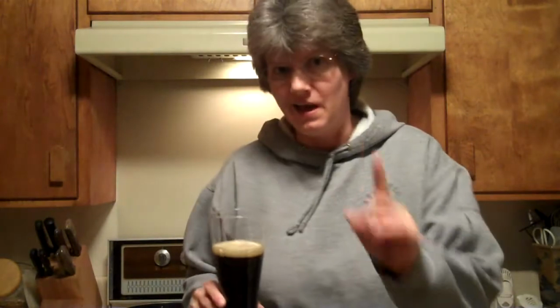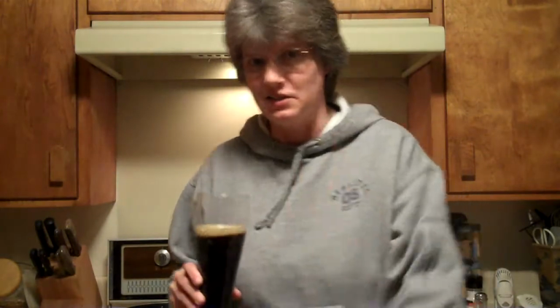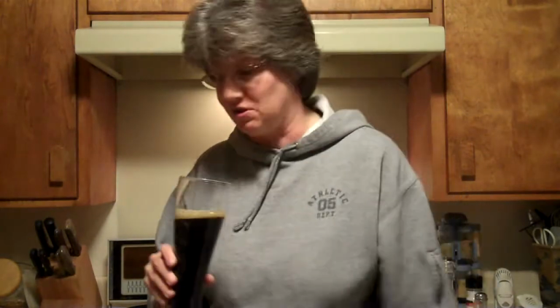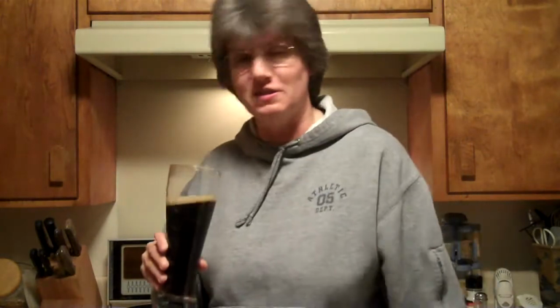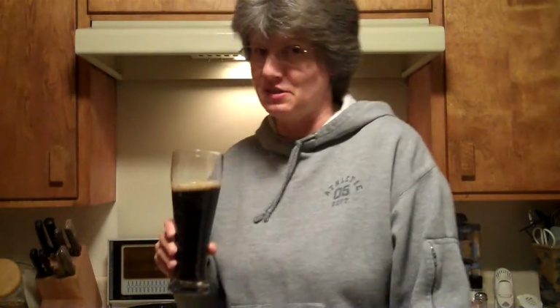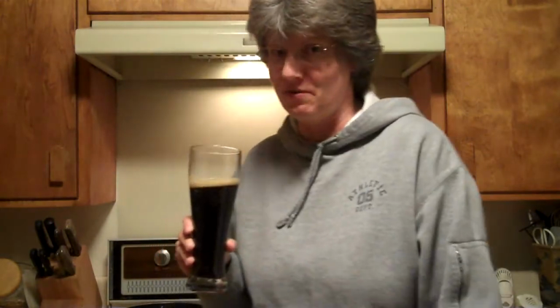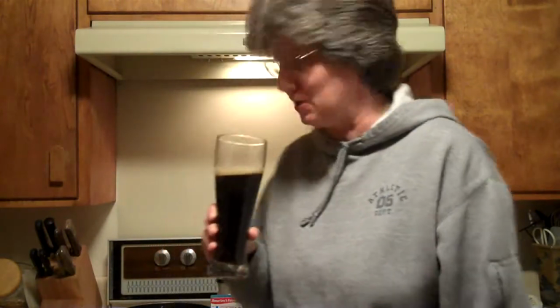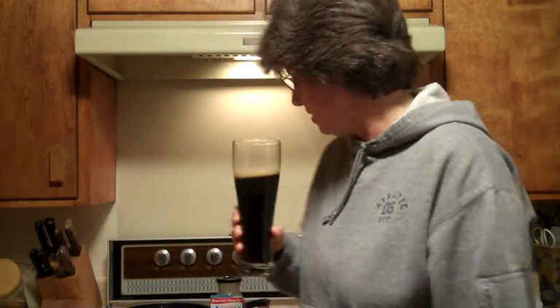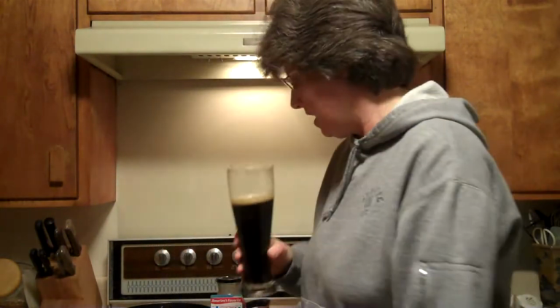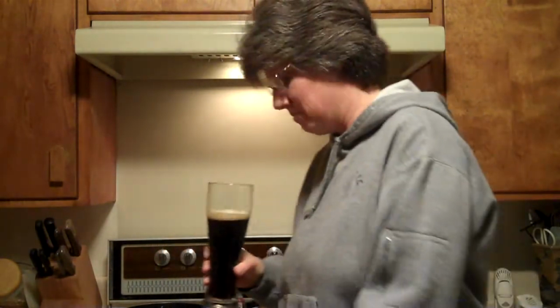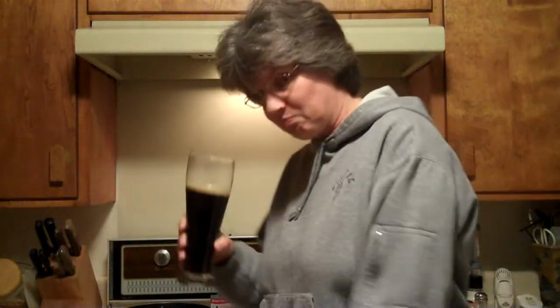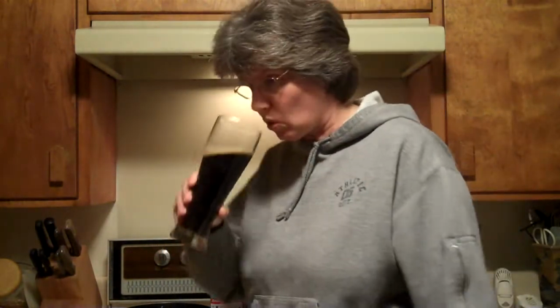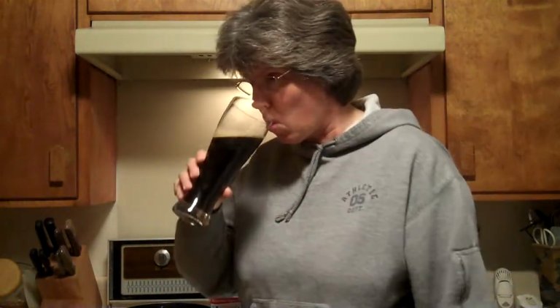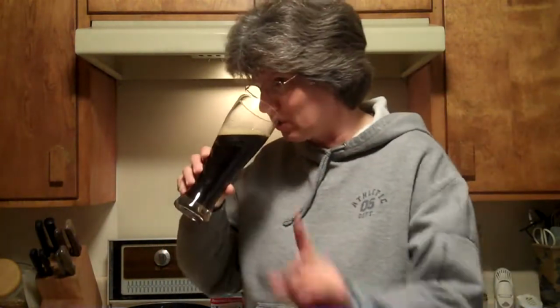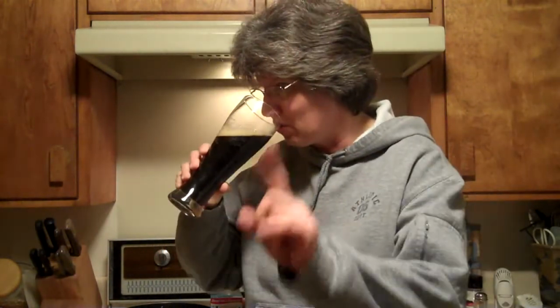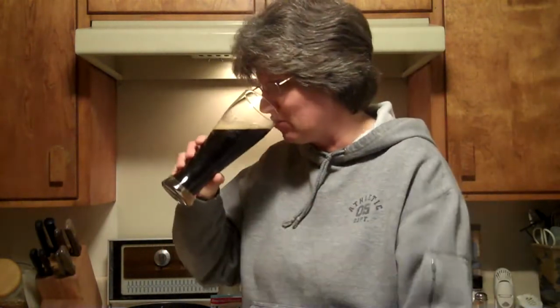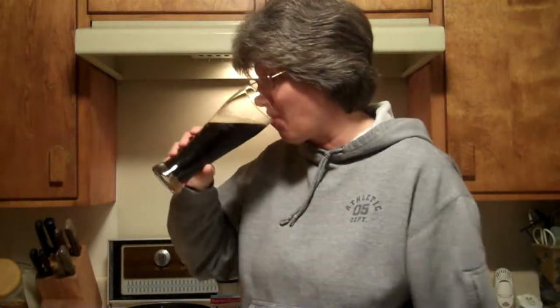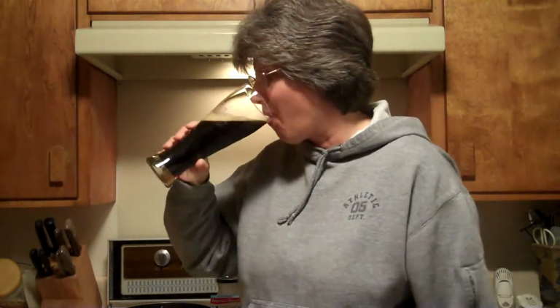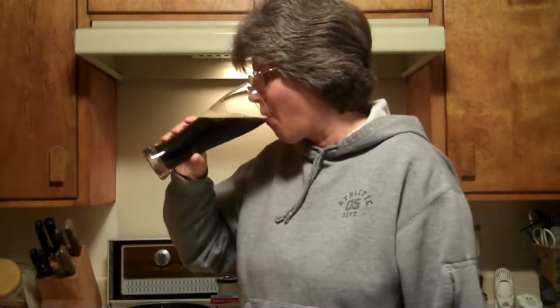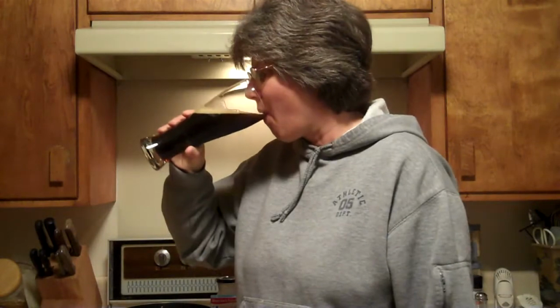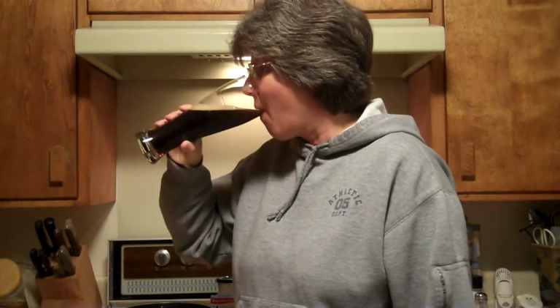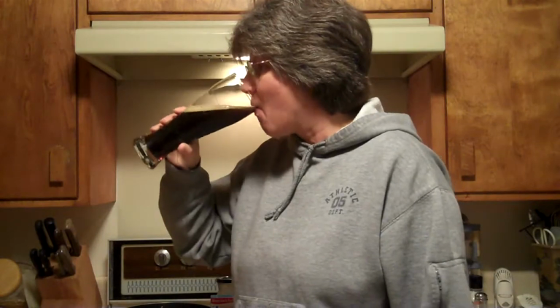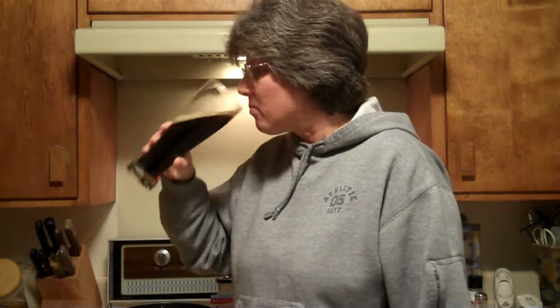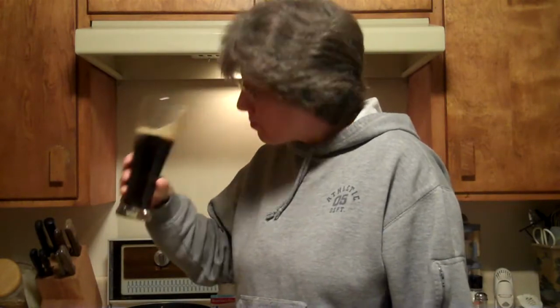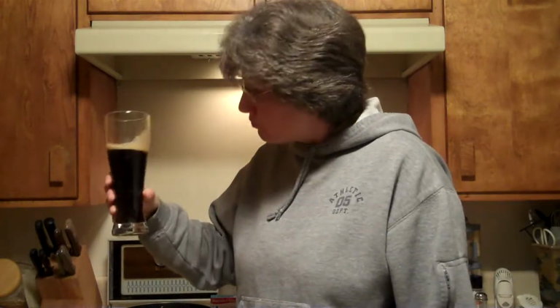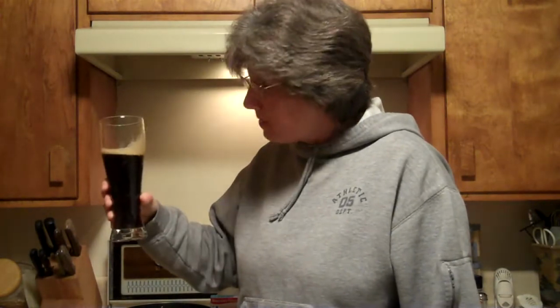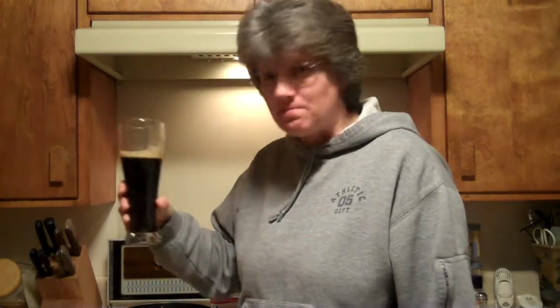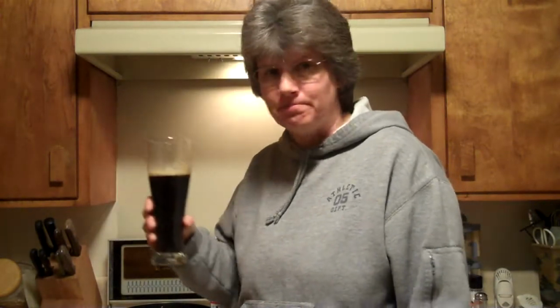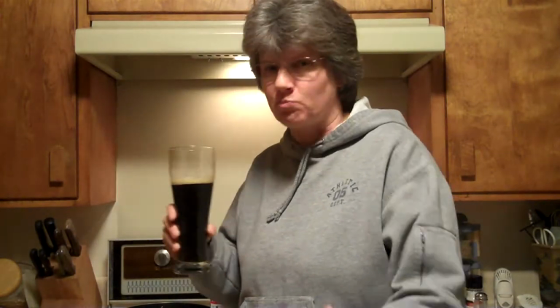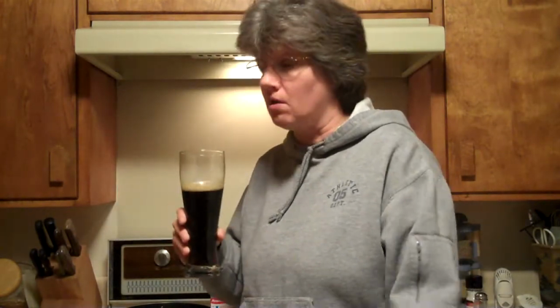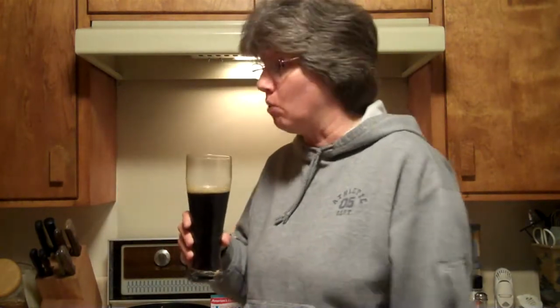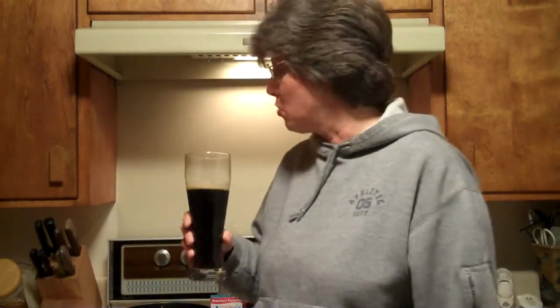Actually, I just hope this isn't a beer video. Let me drink. Hmm, homebrew.